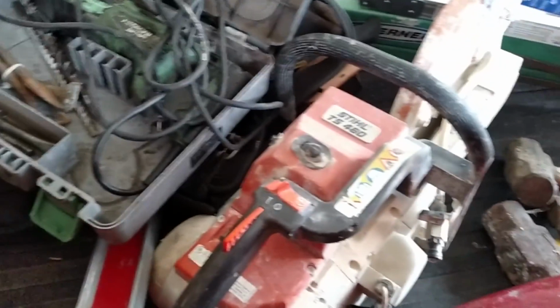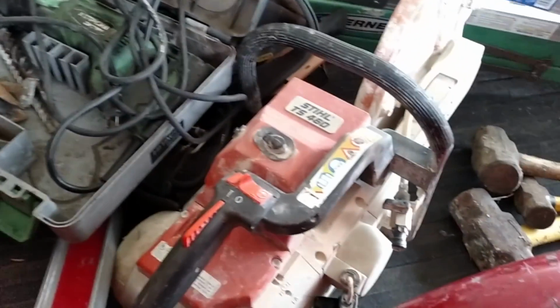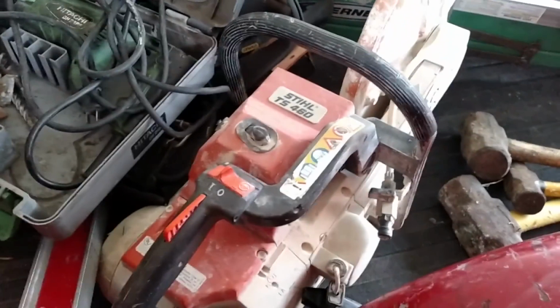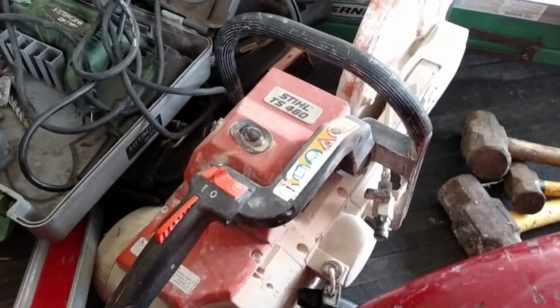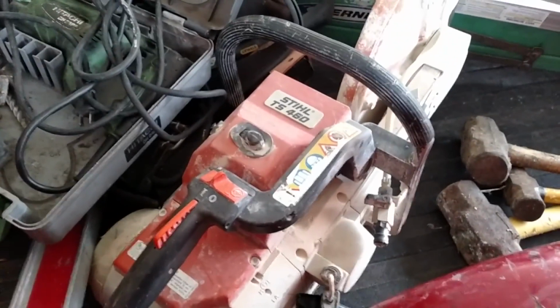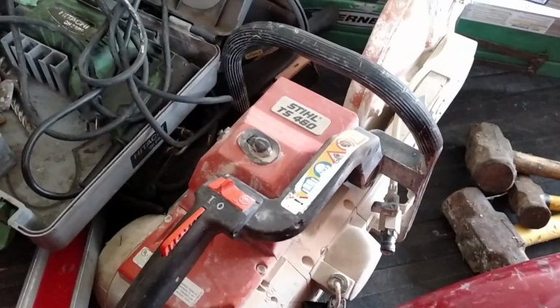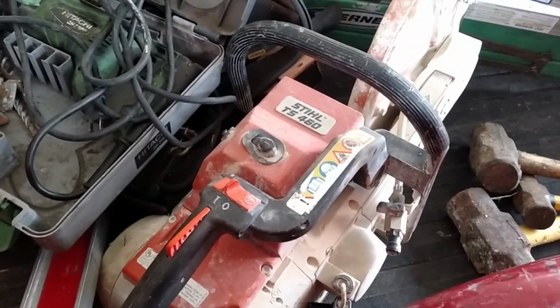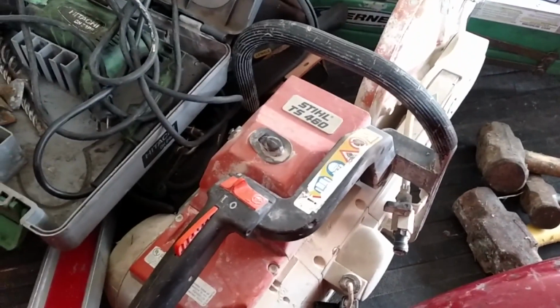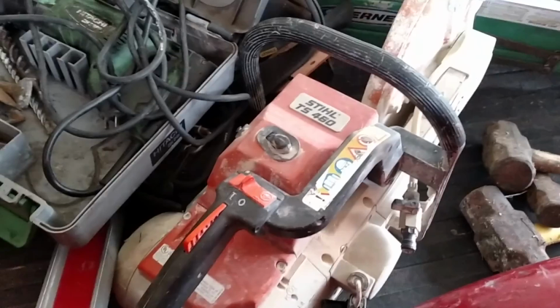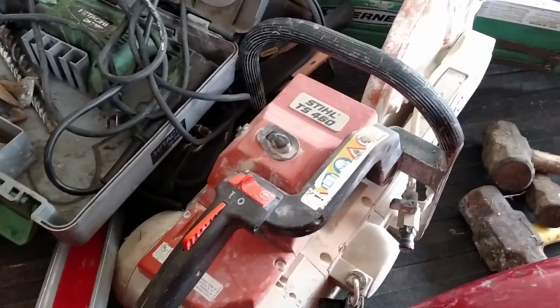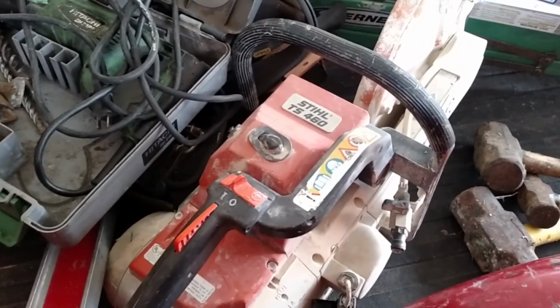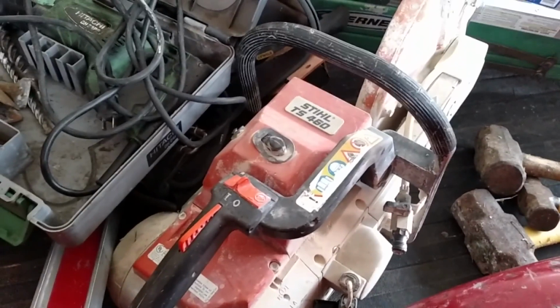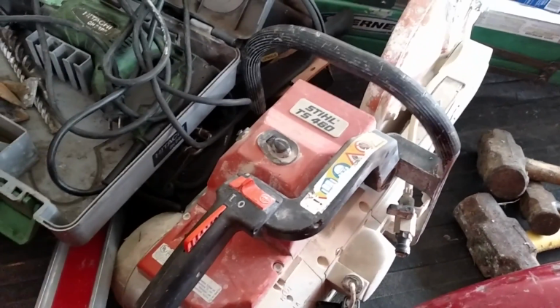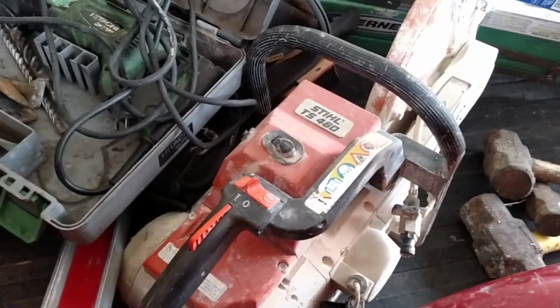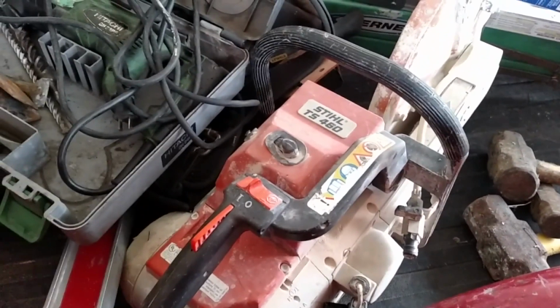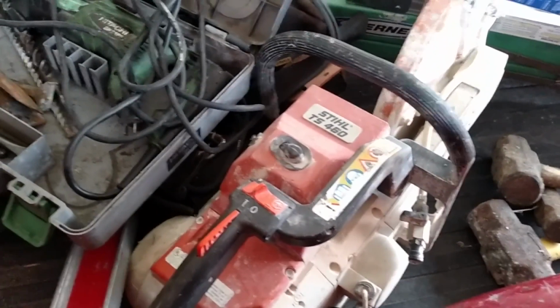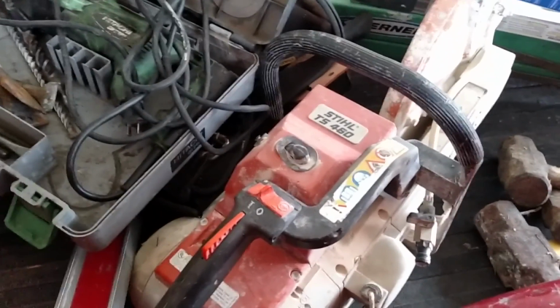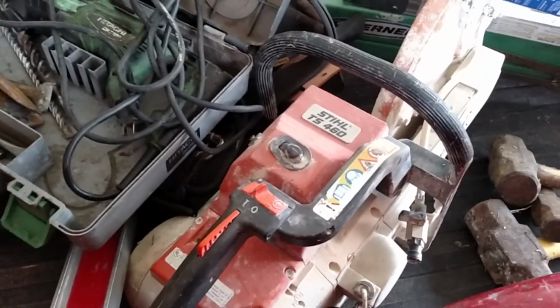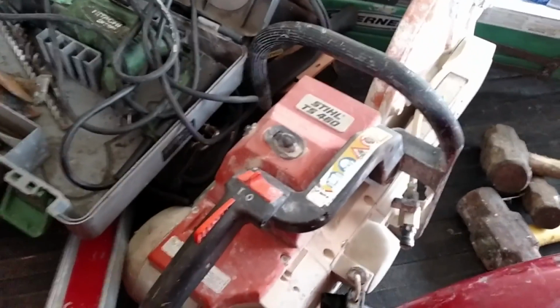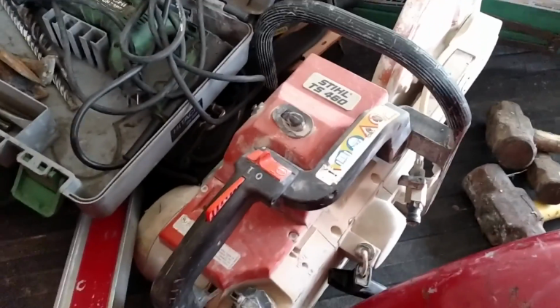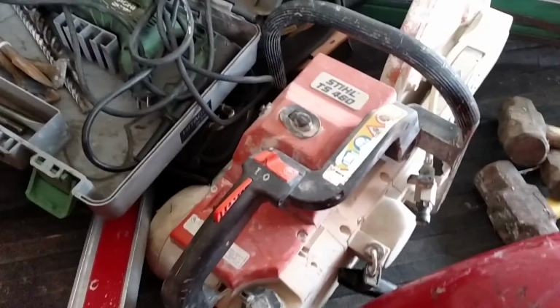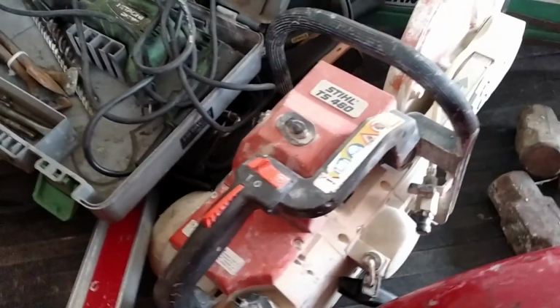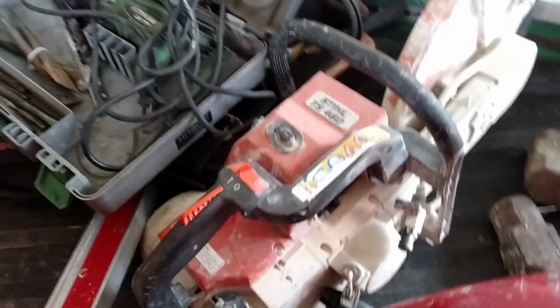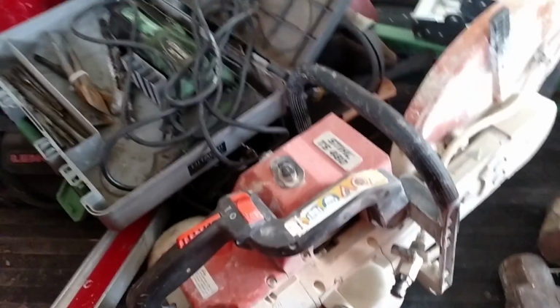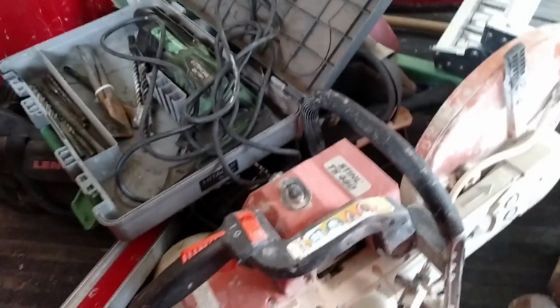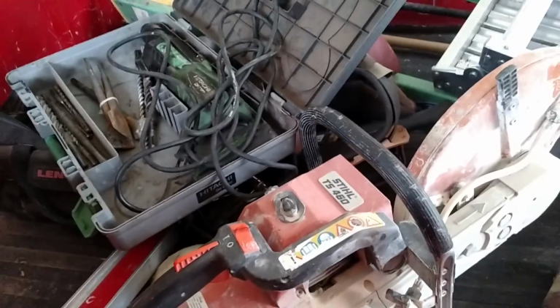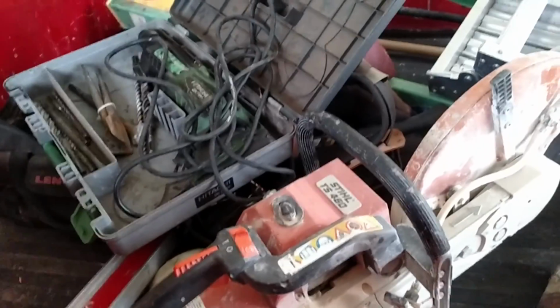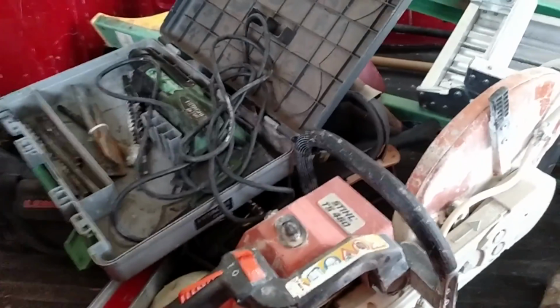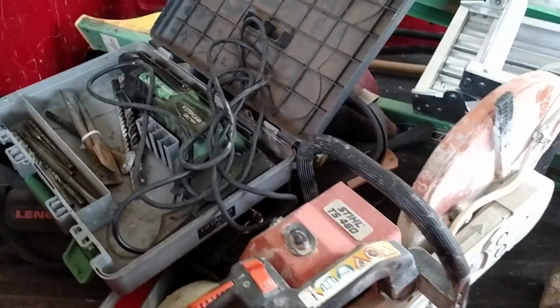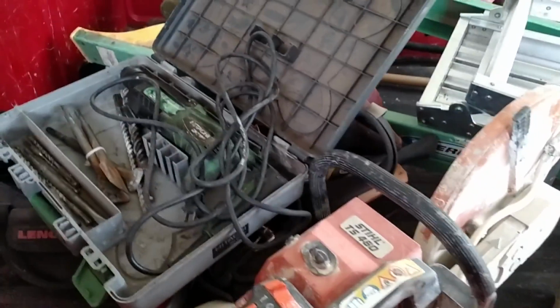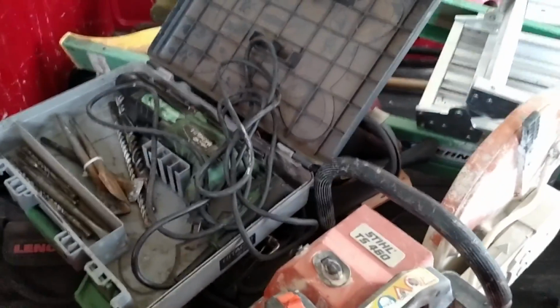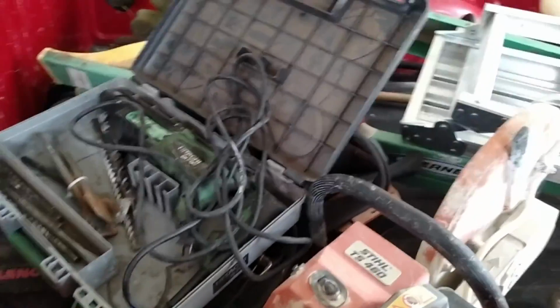This is the Stihl TS-460 — we'll try to do a little review of that and show you what we can get done after that. Stand by for more.